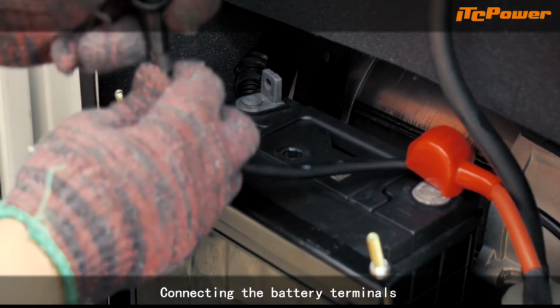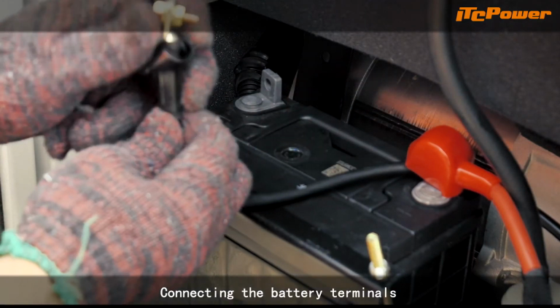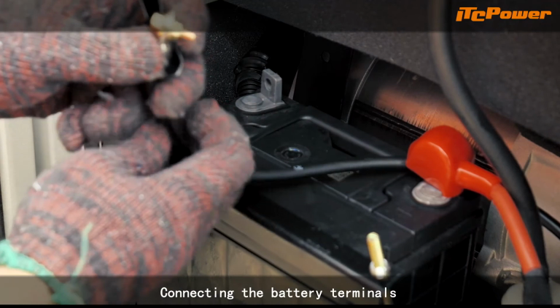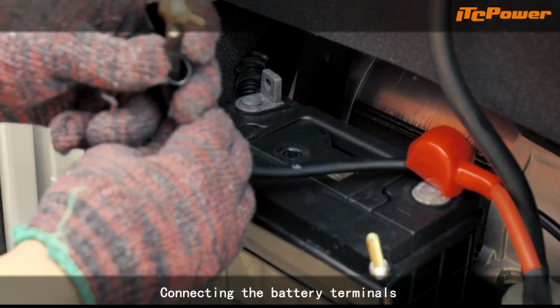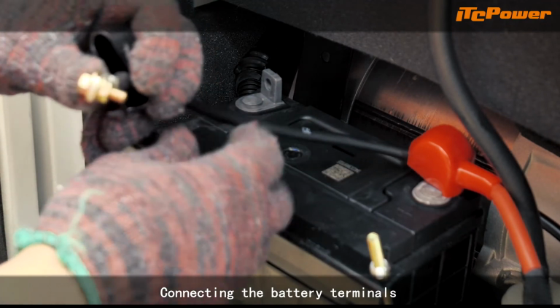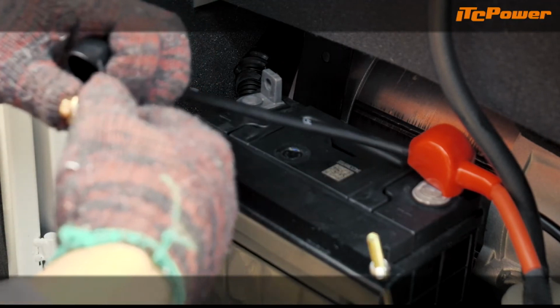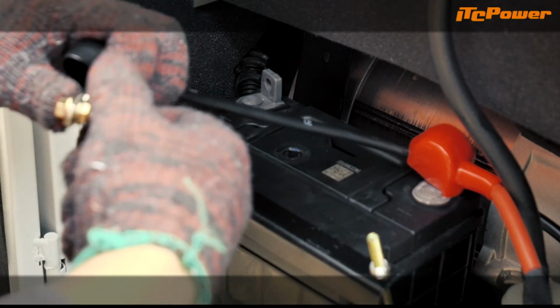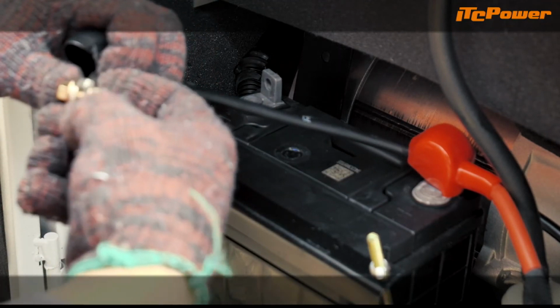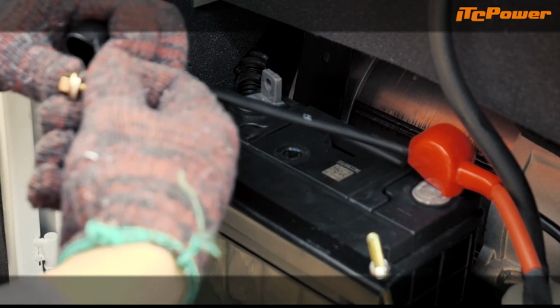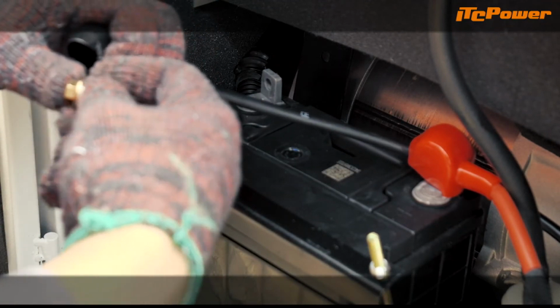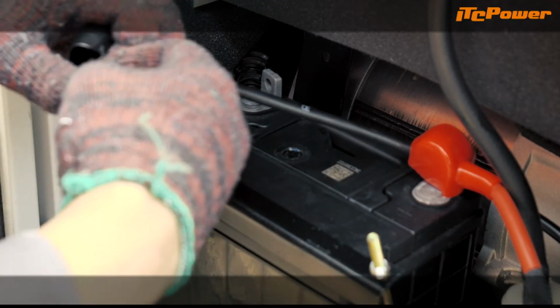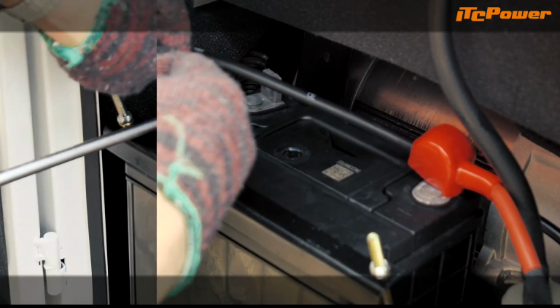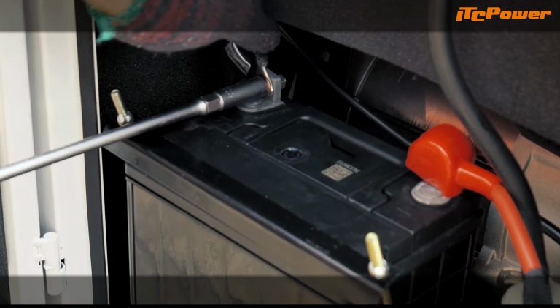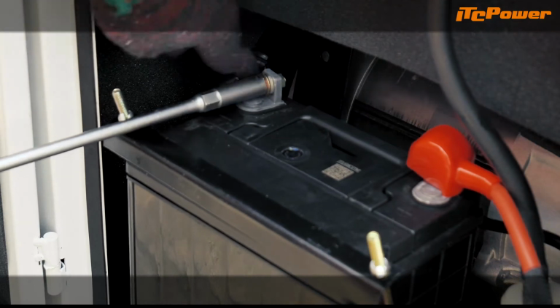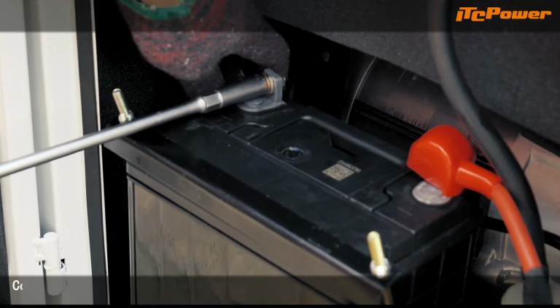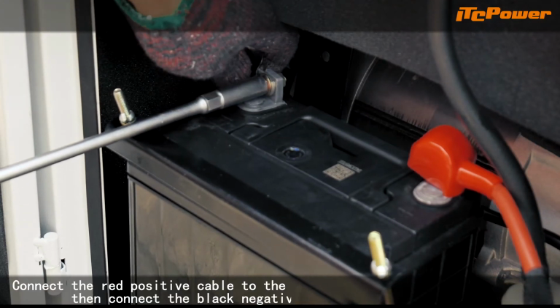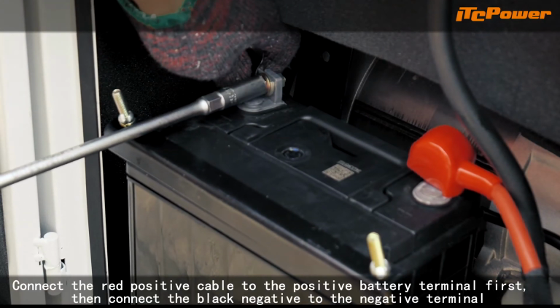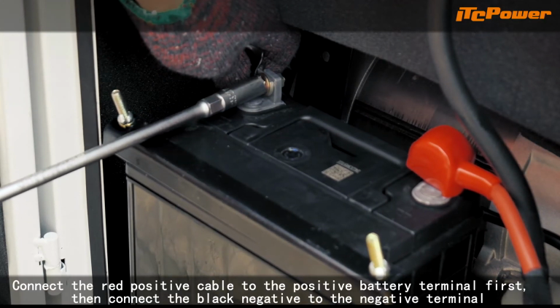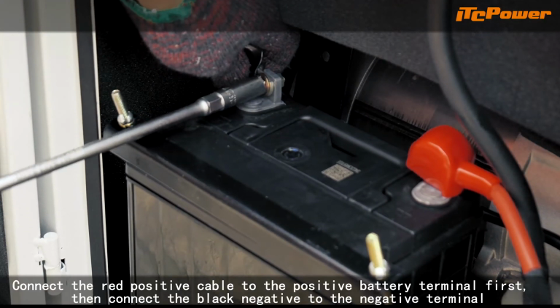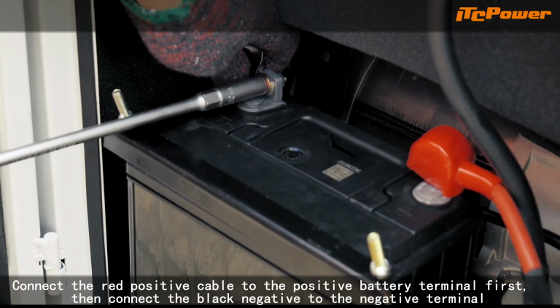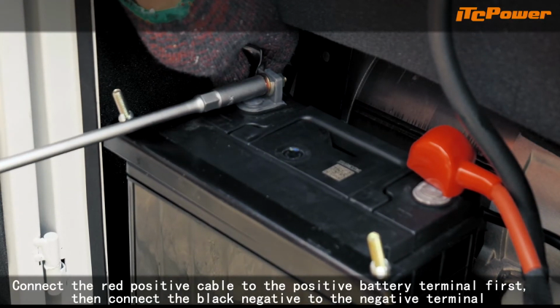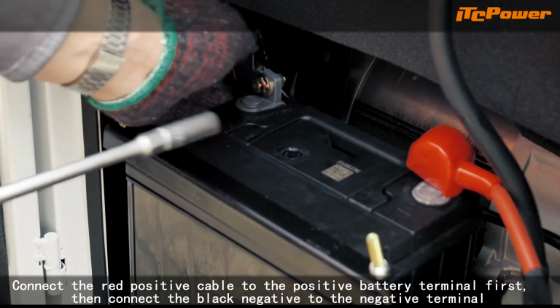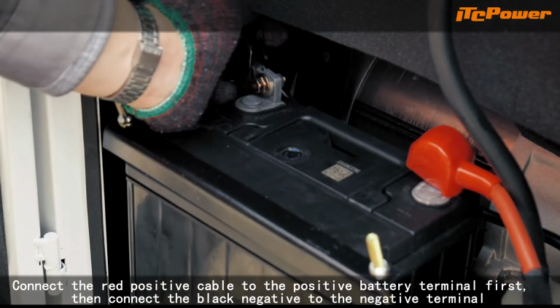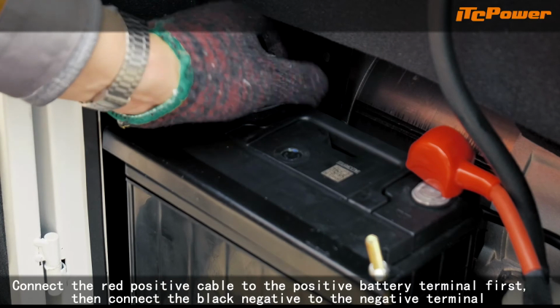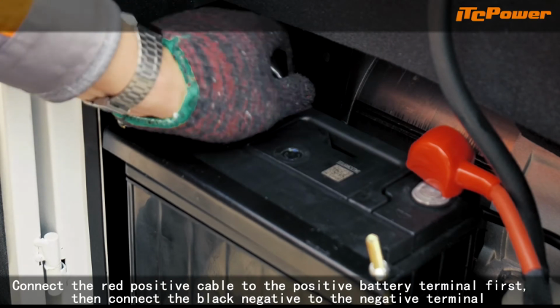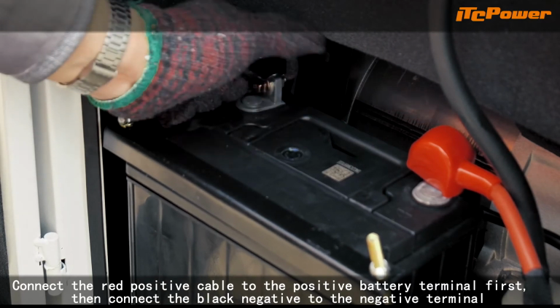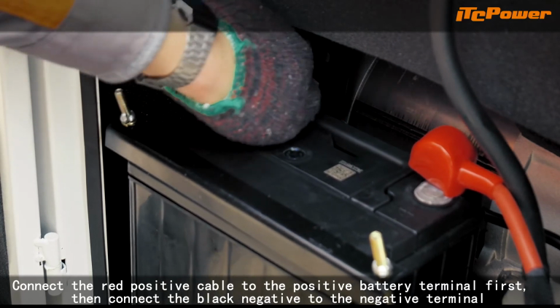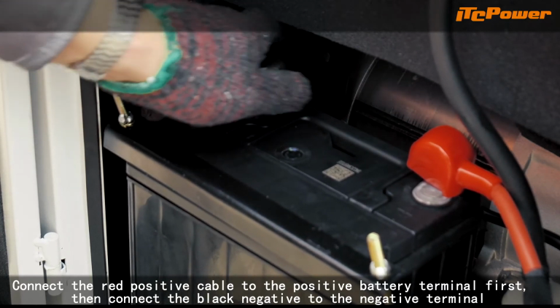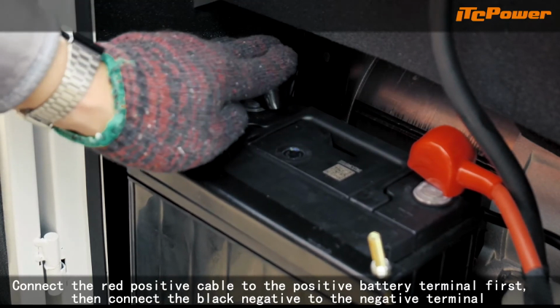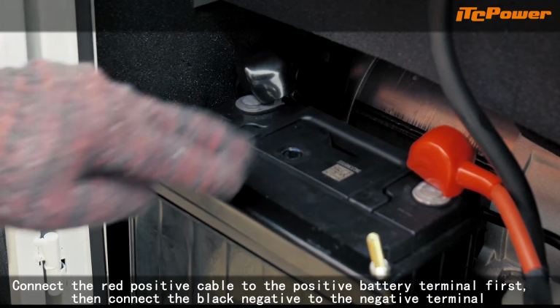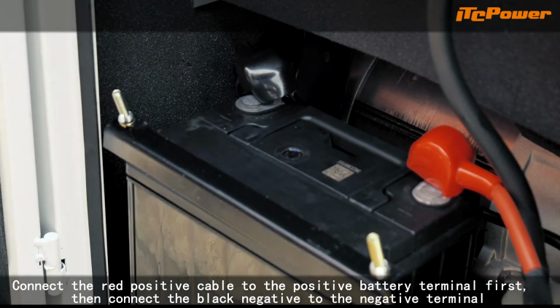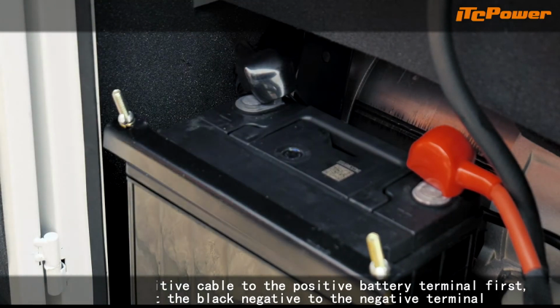Connecting the battery terminals. Connect the red positive cable to the positive battery terminal first. Then connect the black negative to the negative terminal.